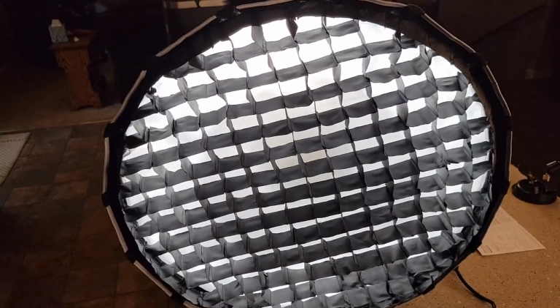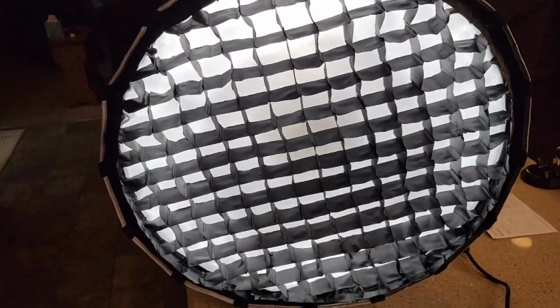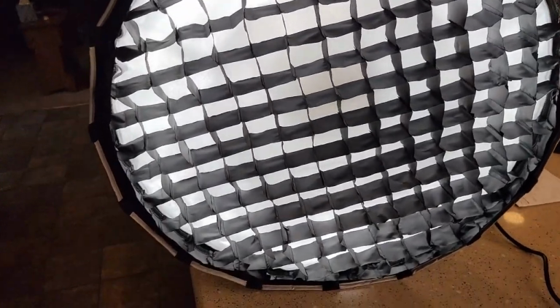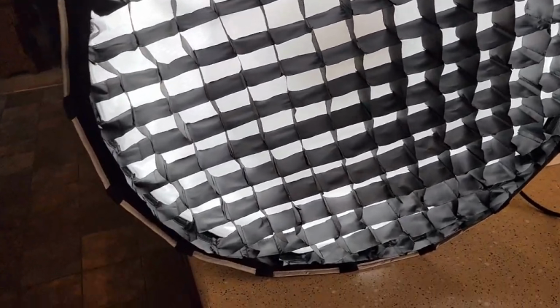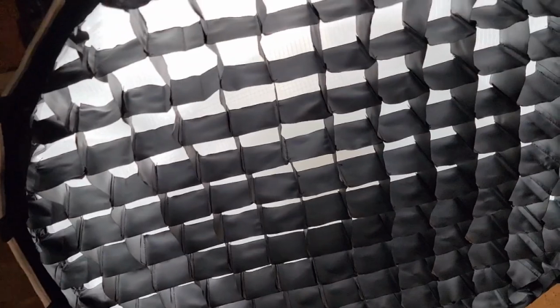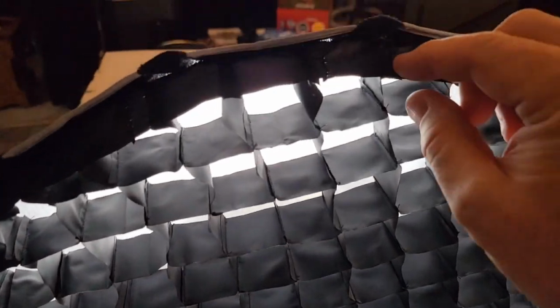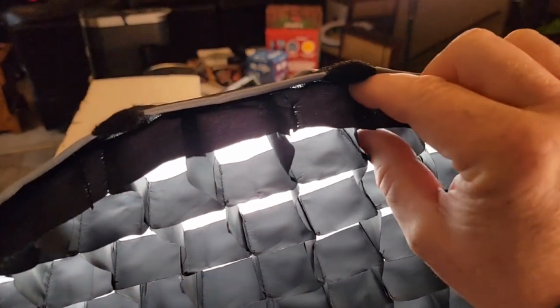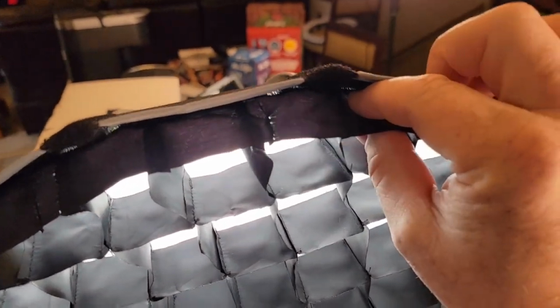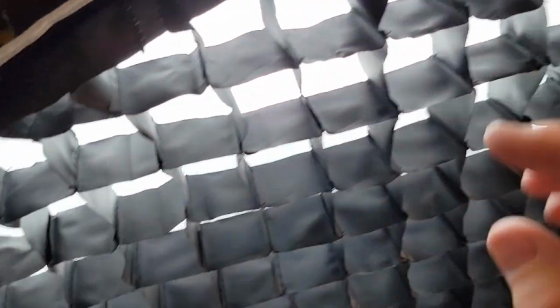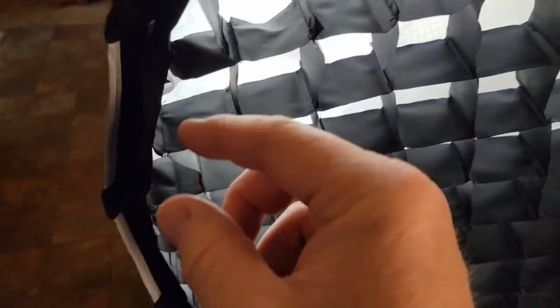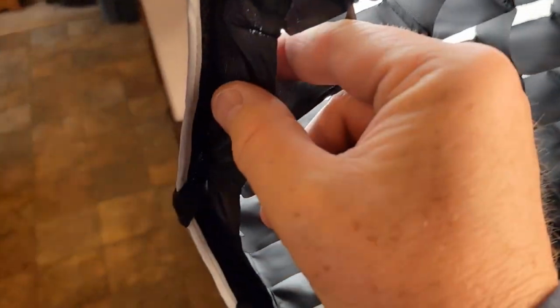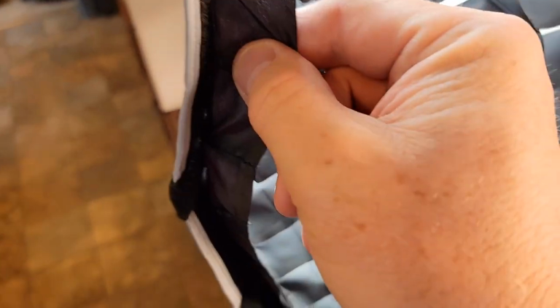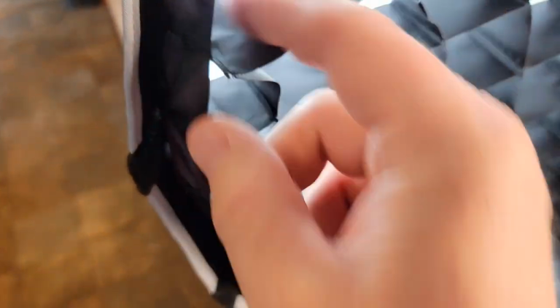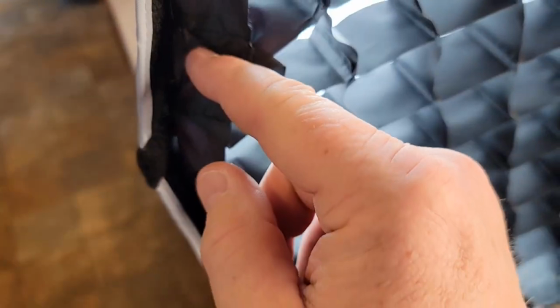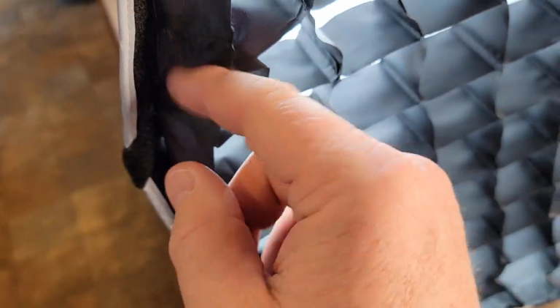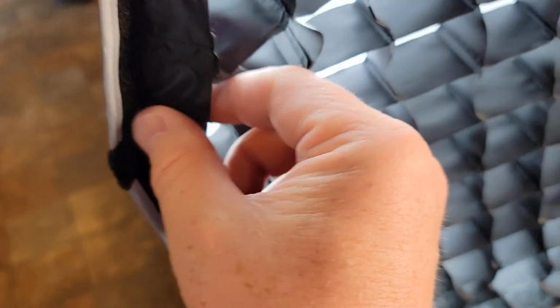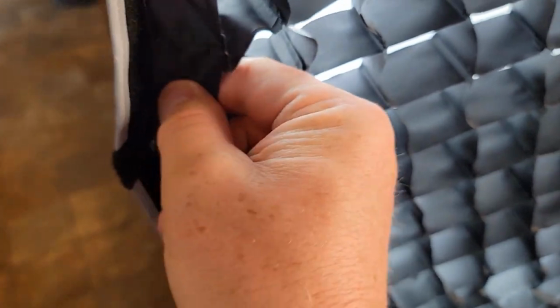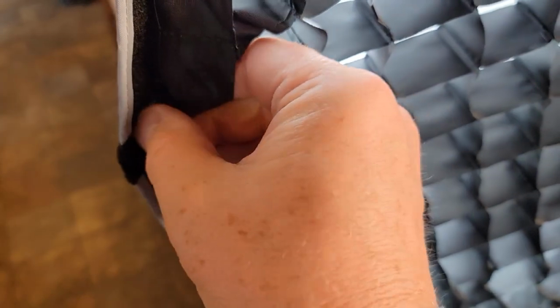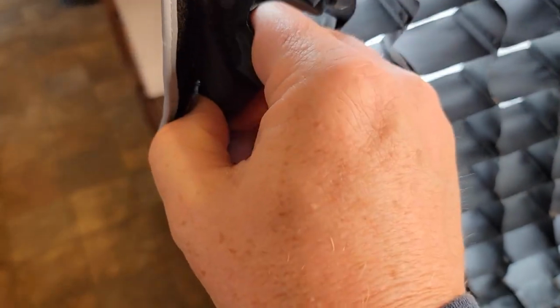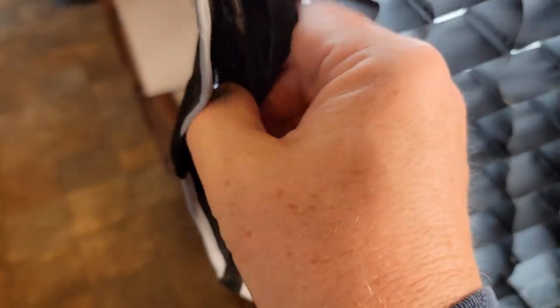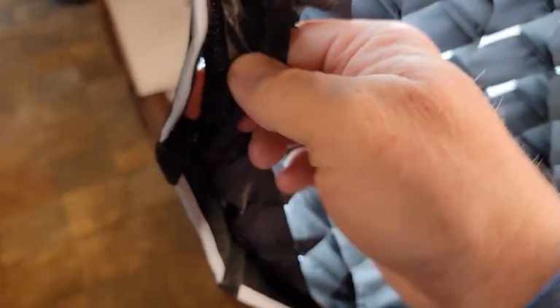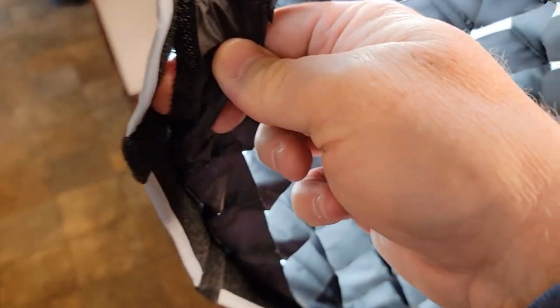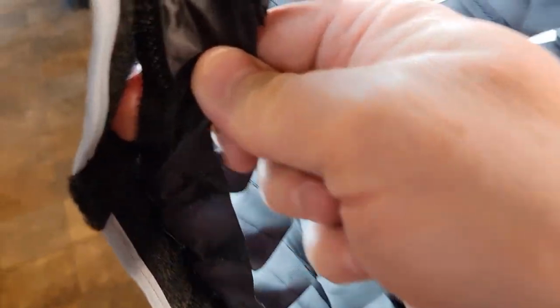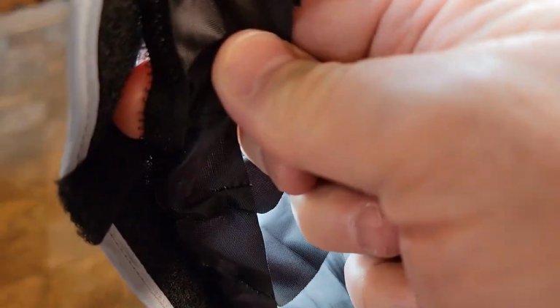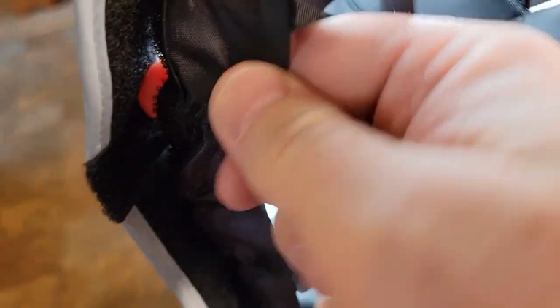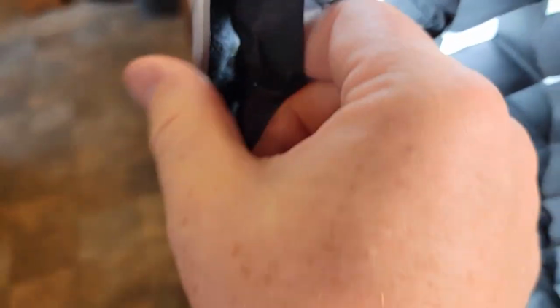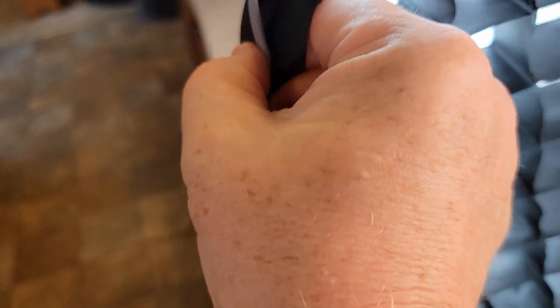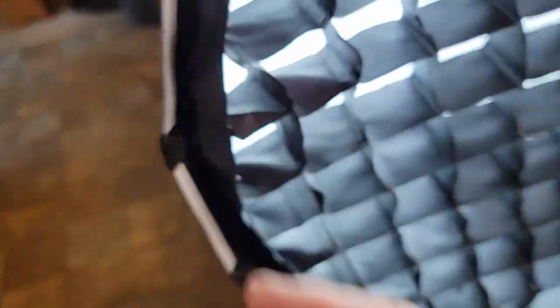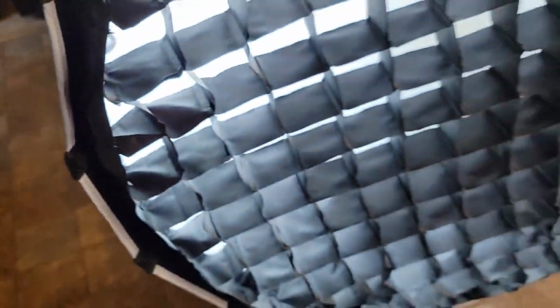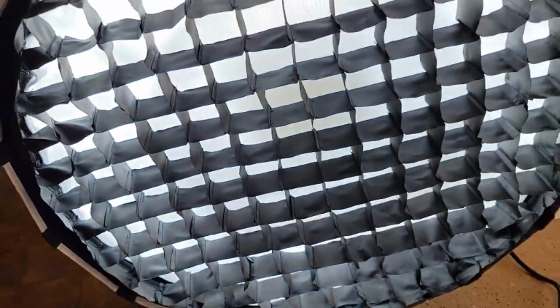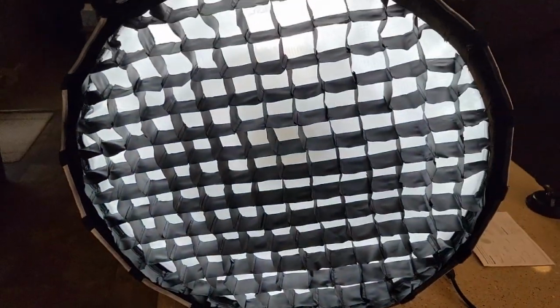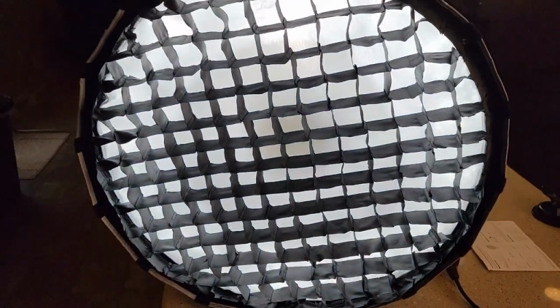Here's what the egg crate diffuser looks like on. It also attaches with Velcro. The Velcro strip is not as wide — it's kind of a small Velcro strip that attaches. But here's what it looks like.